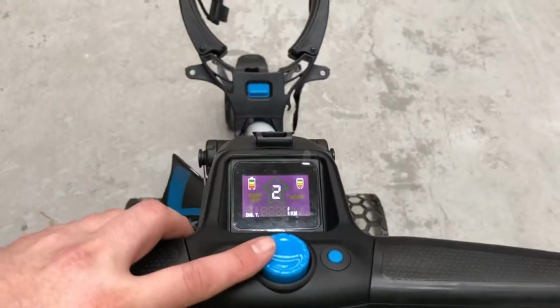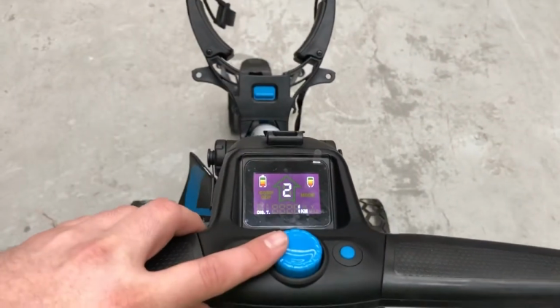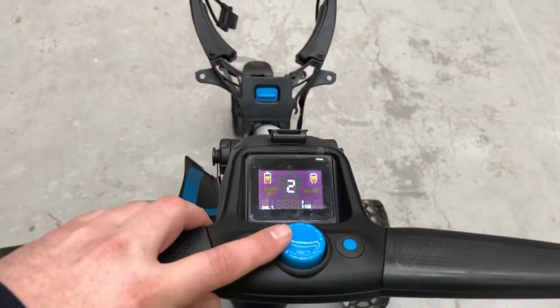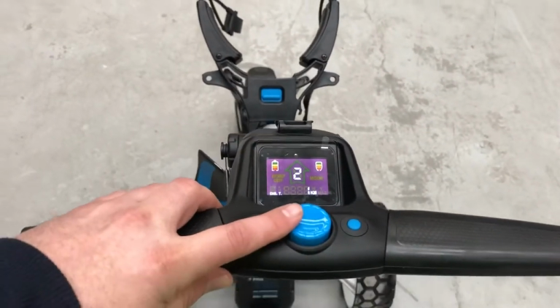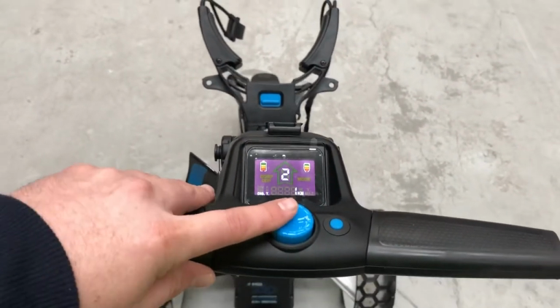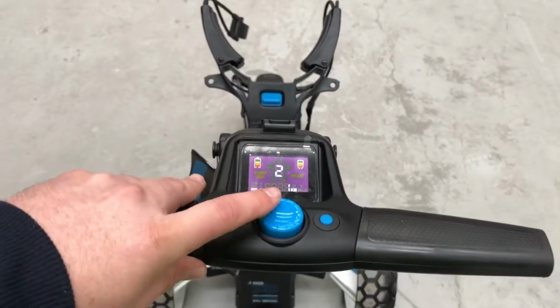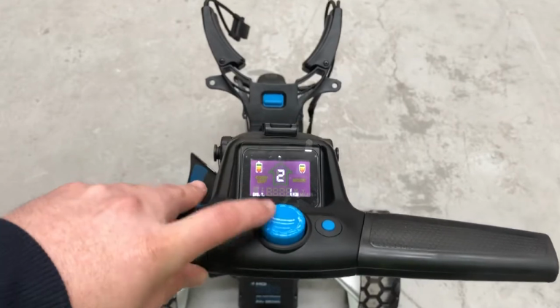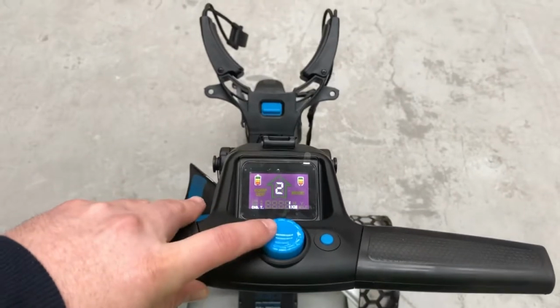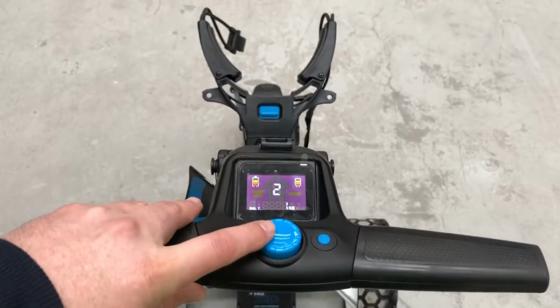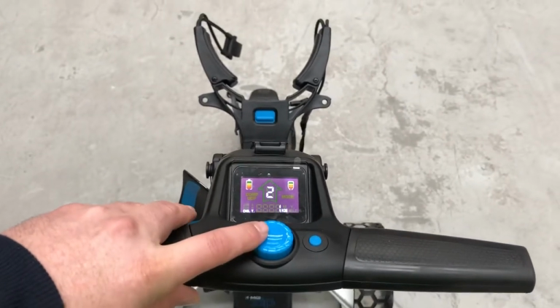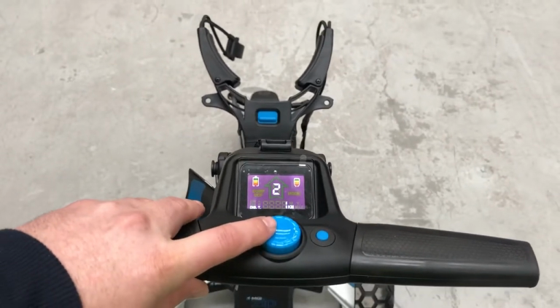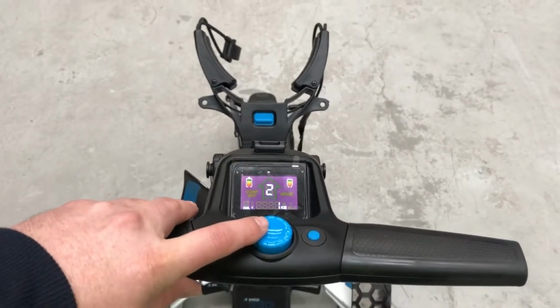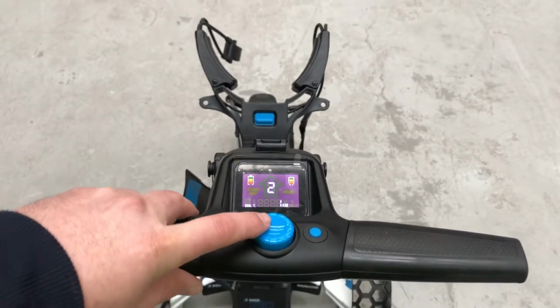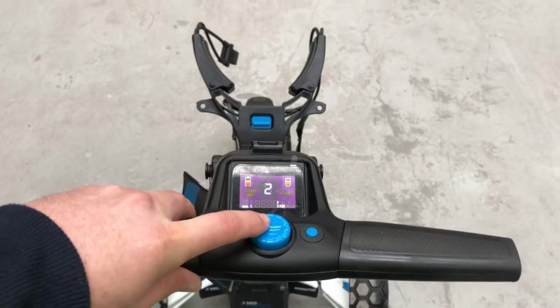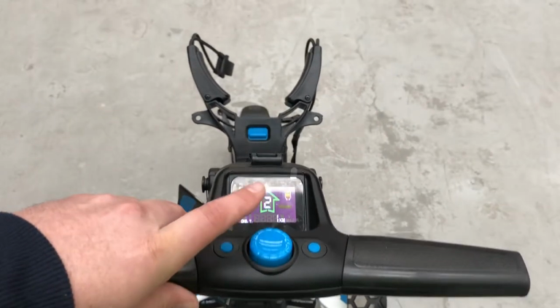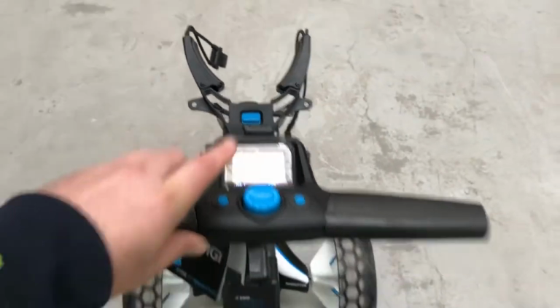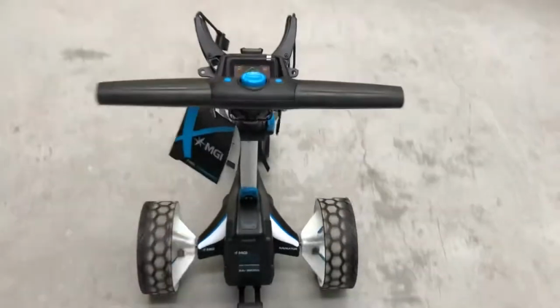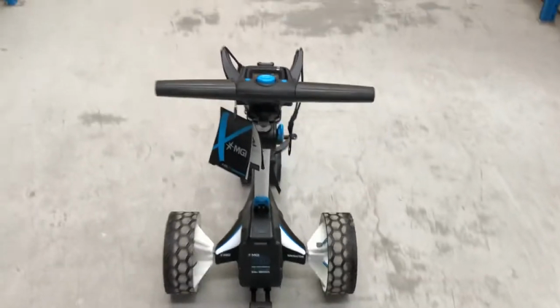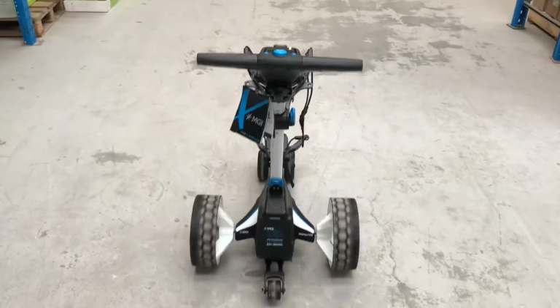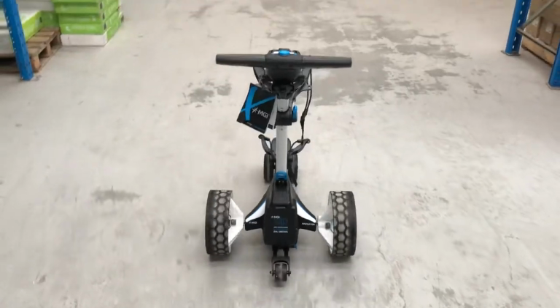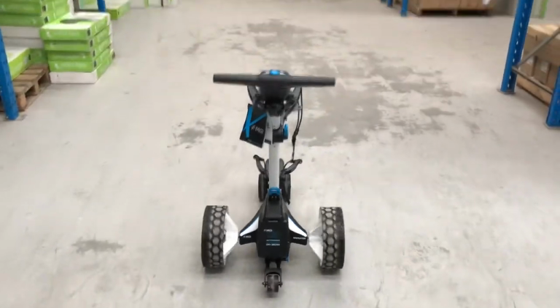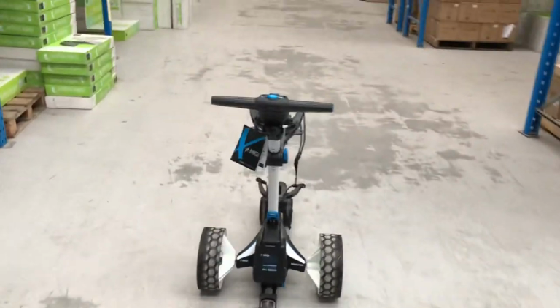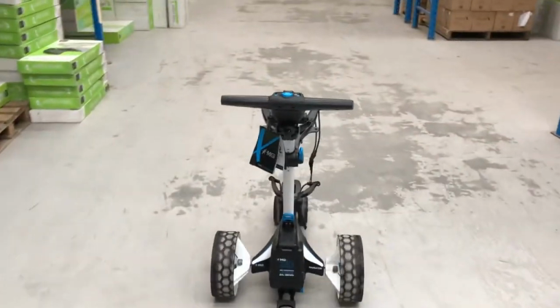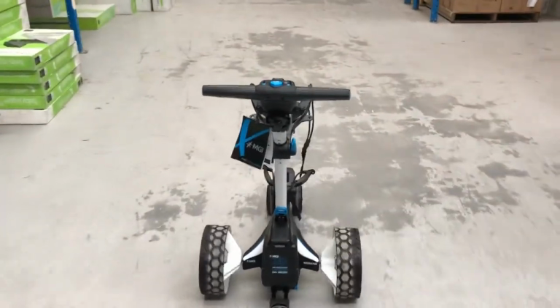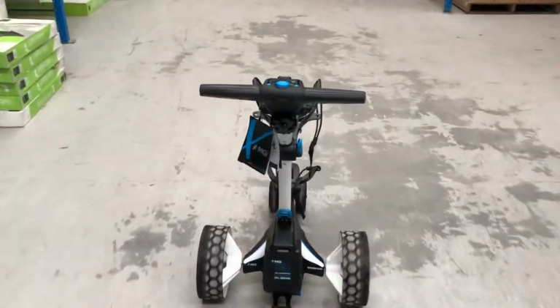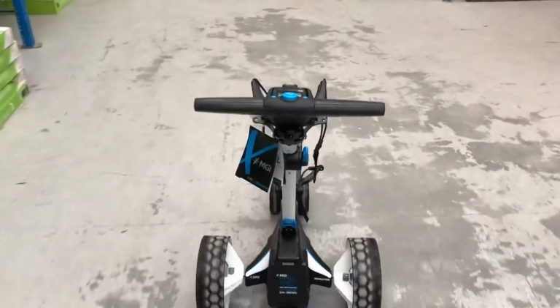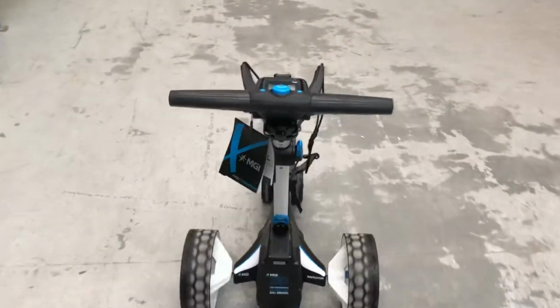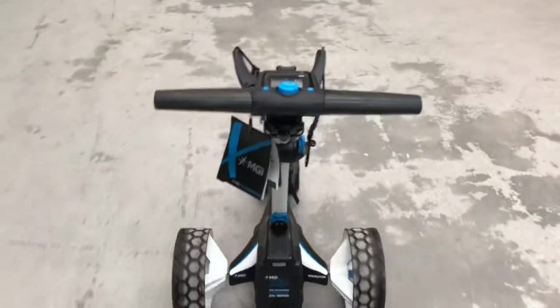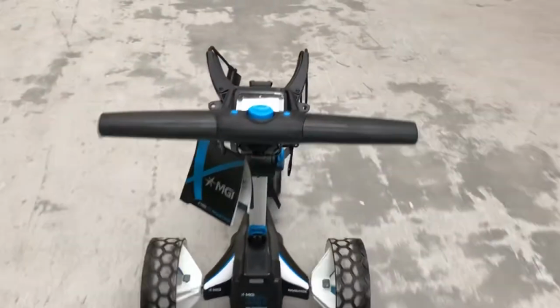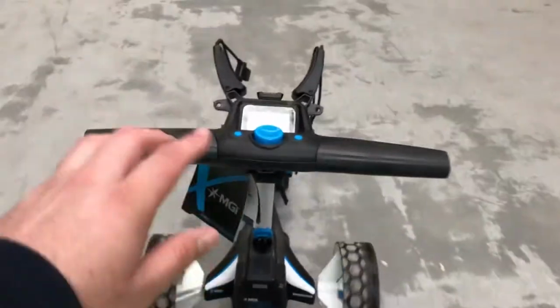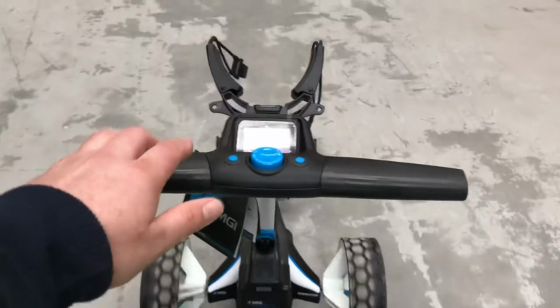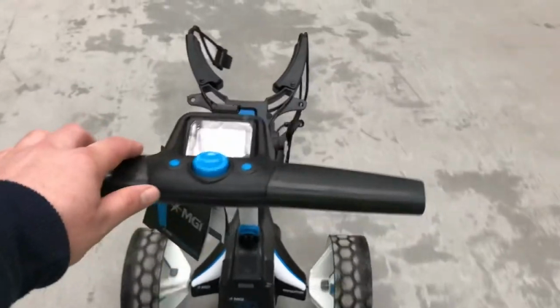Now that that's been done we can test again using the top box speed controller. I'll activate the top box again. And now you can see that there's been a strong change in the direction of the cart.